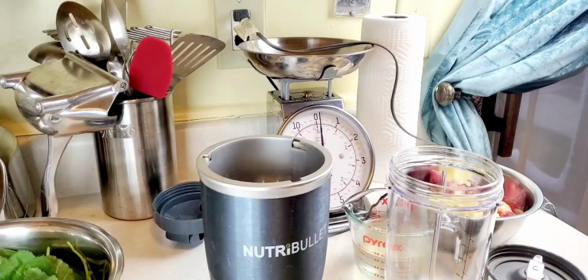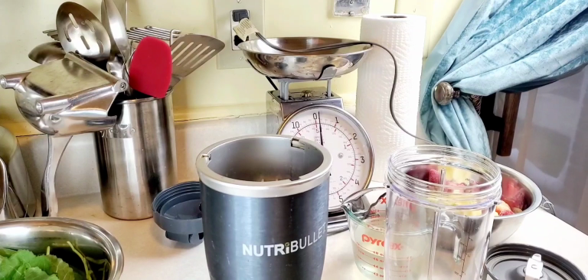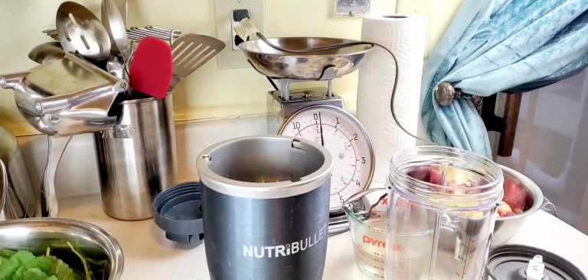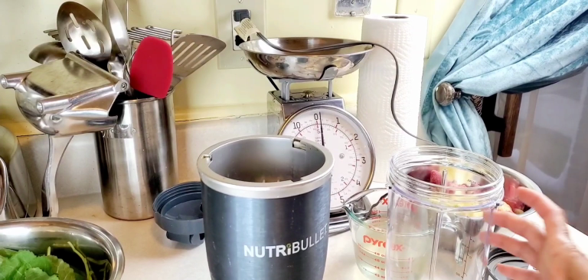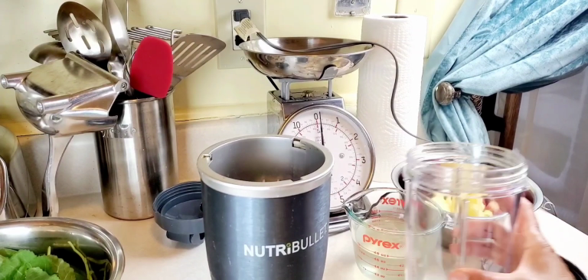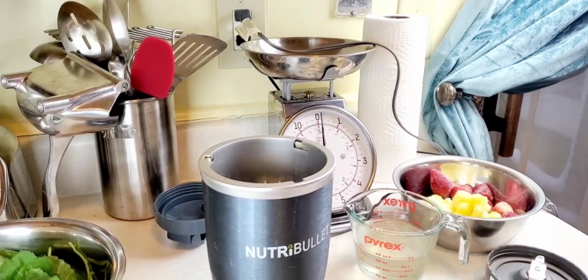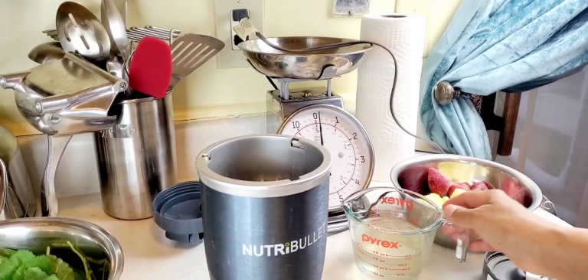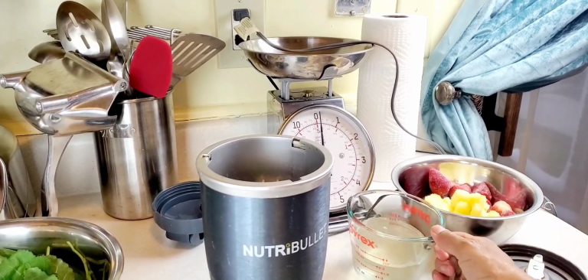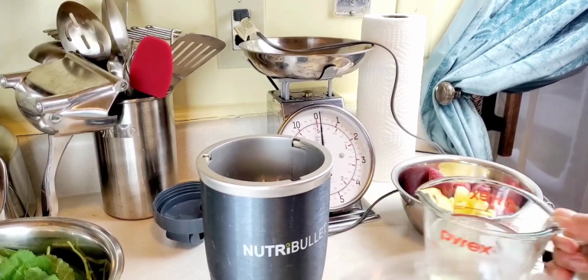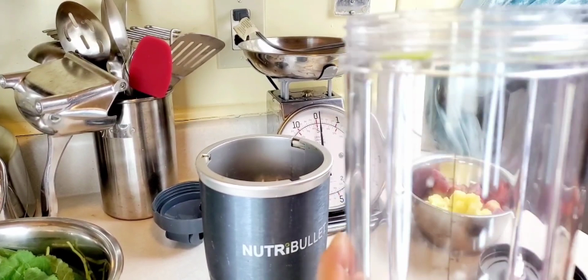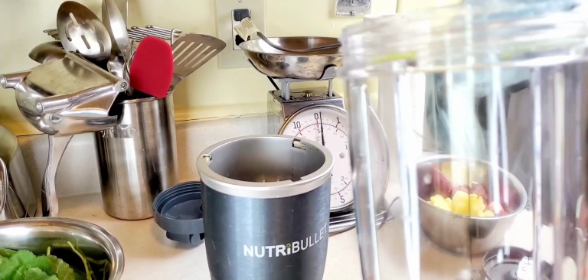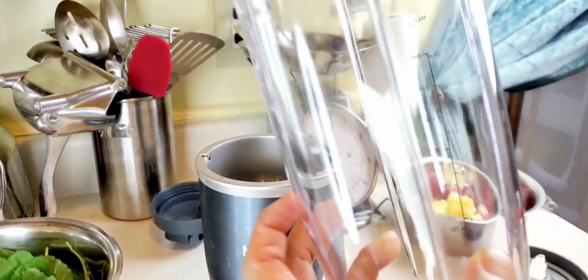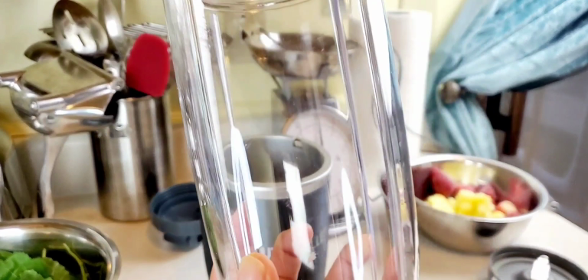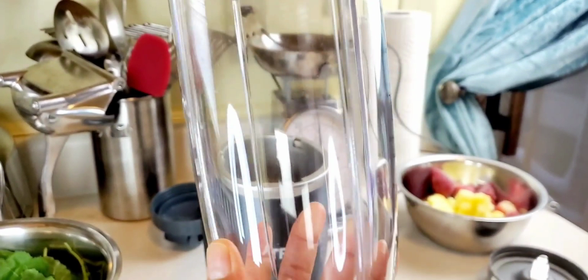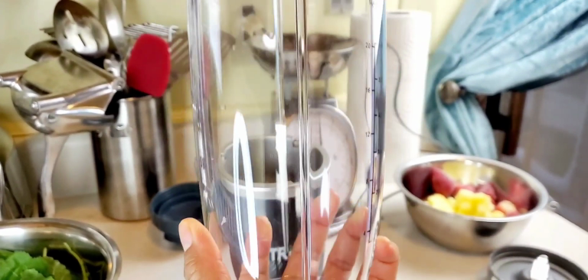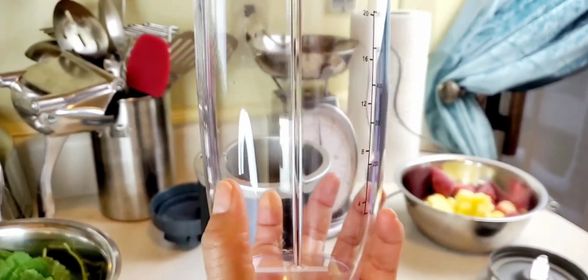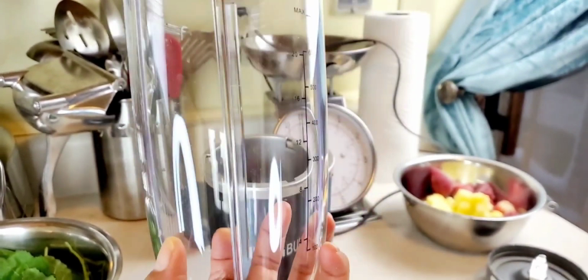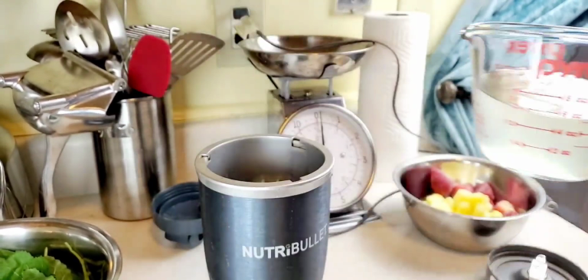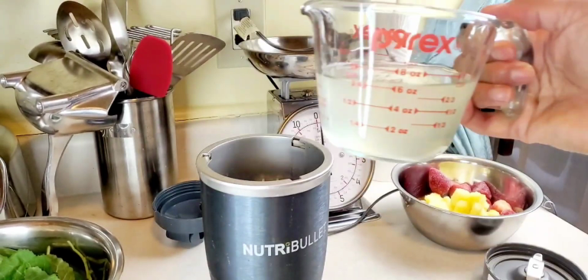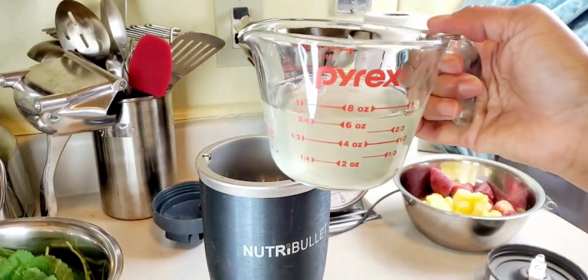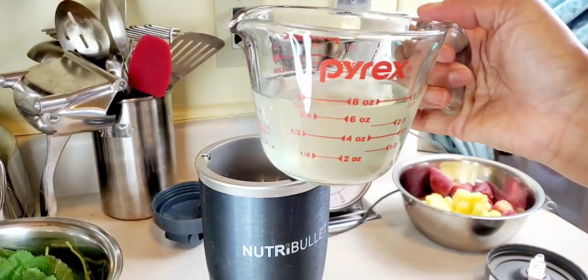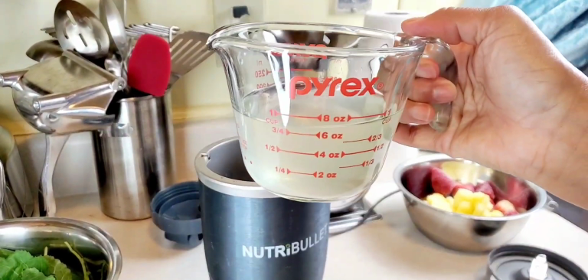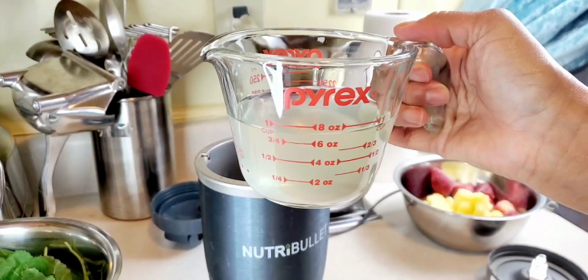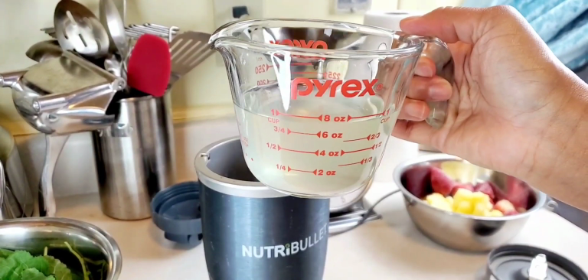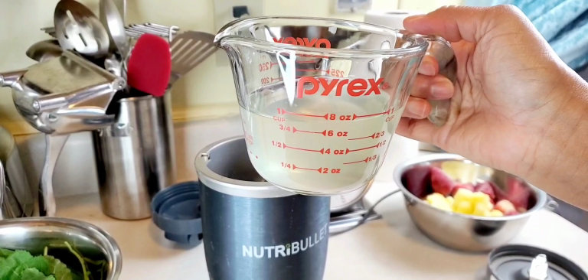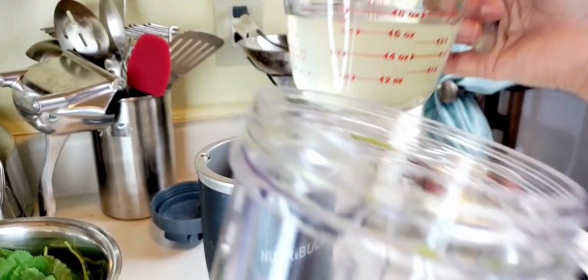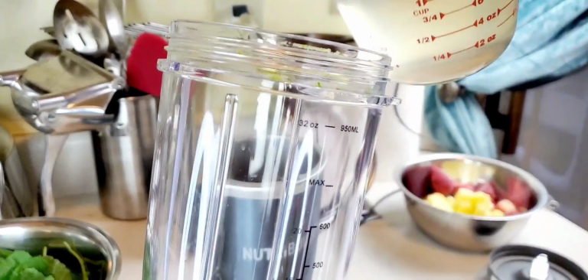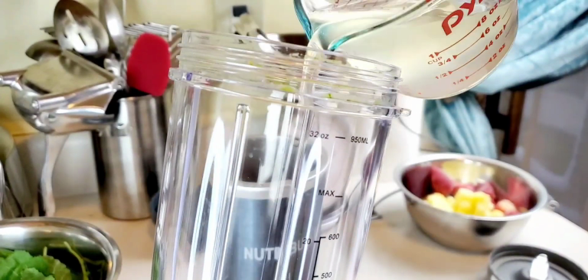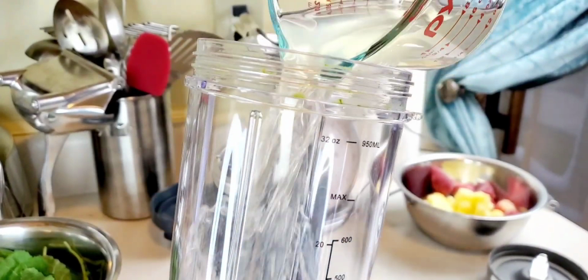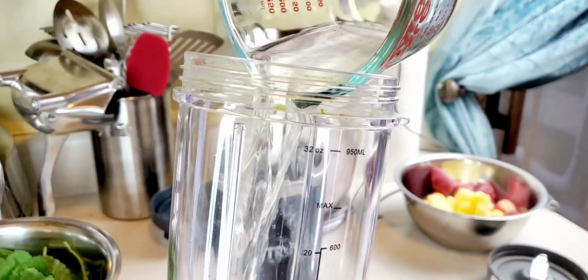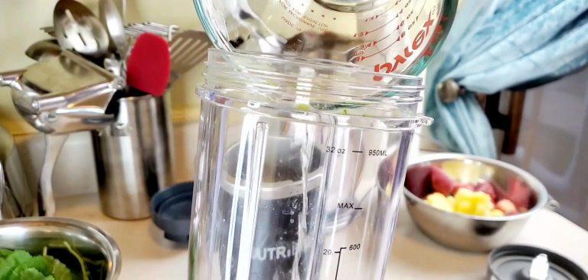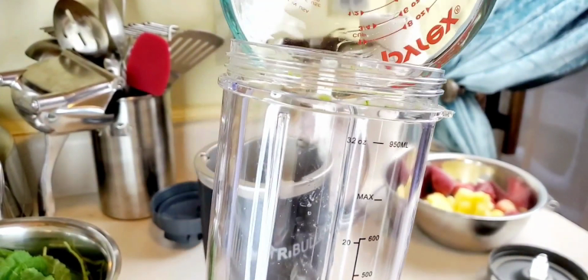Good morning you guys. I'm starting this recipe with a little coconut water, and you're going to want to look in the description box below the video for the full list of ingredients and measurements.